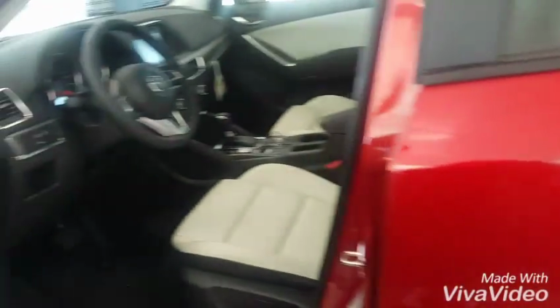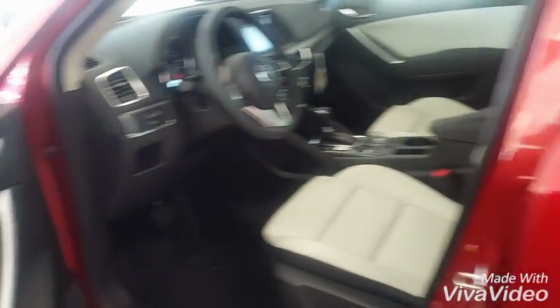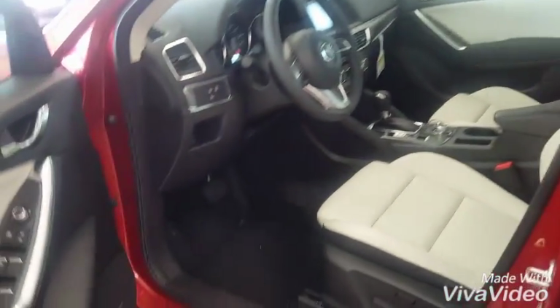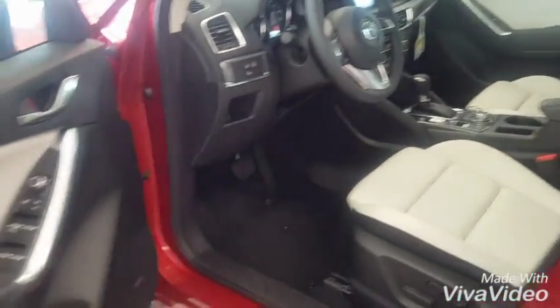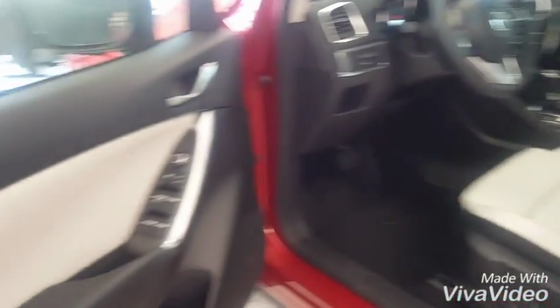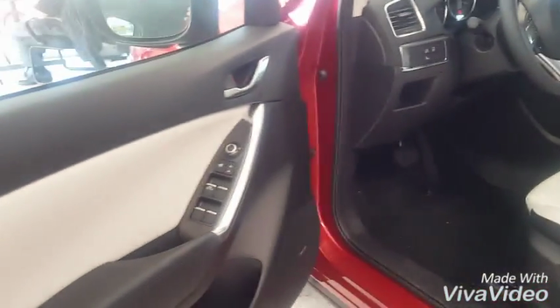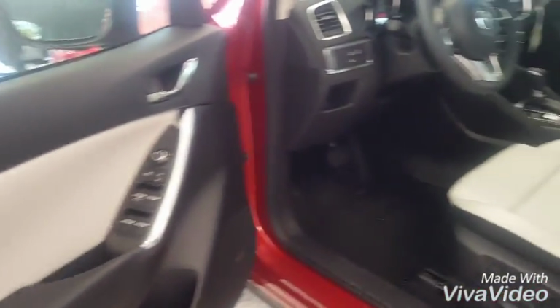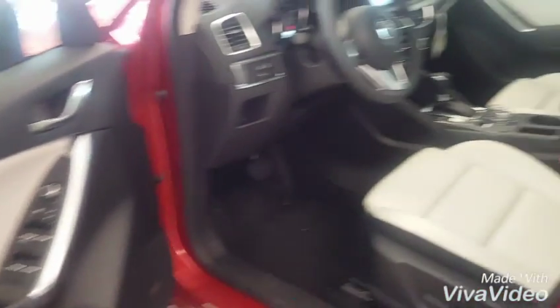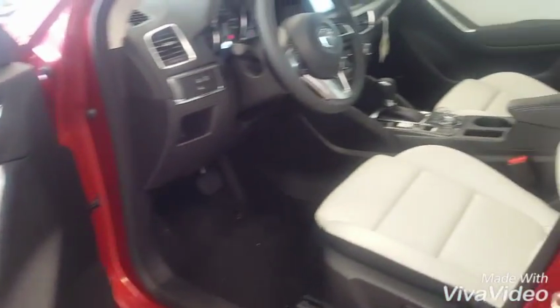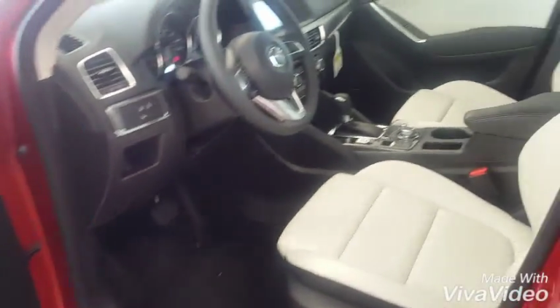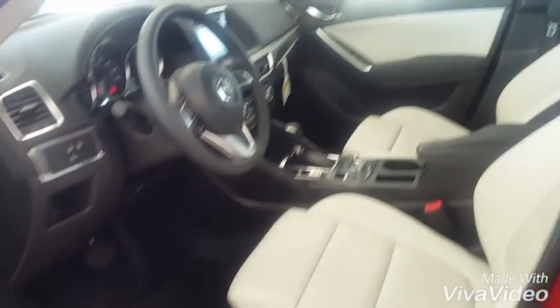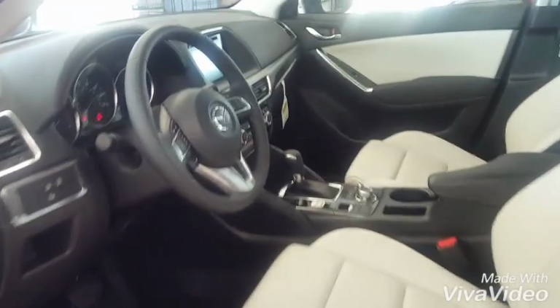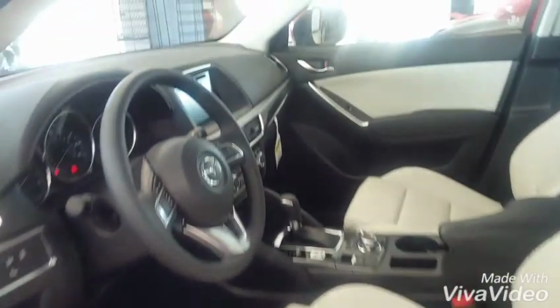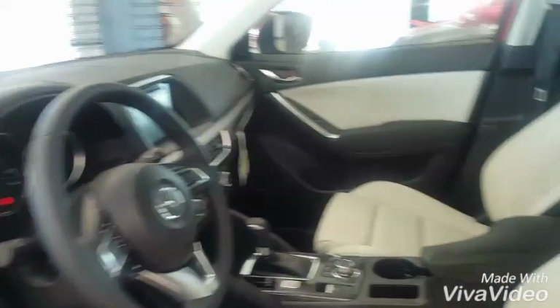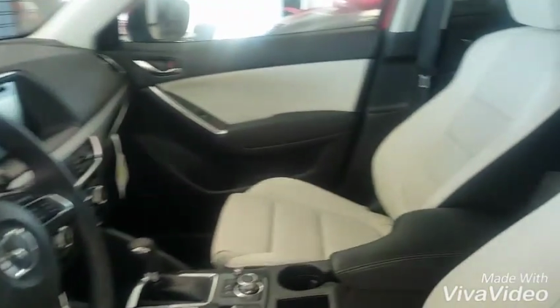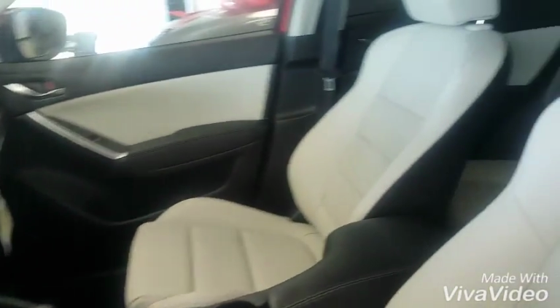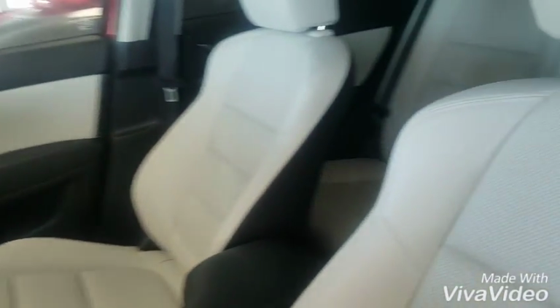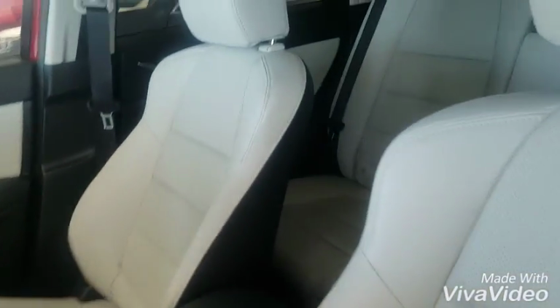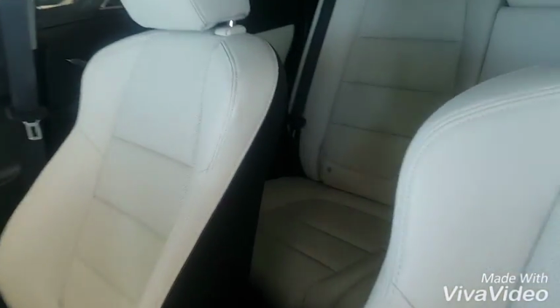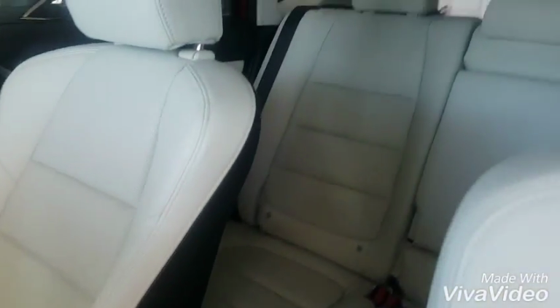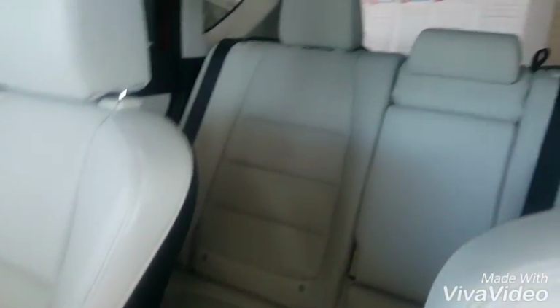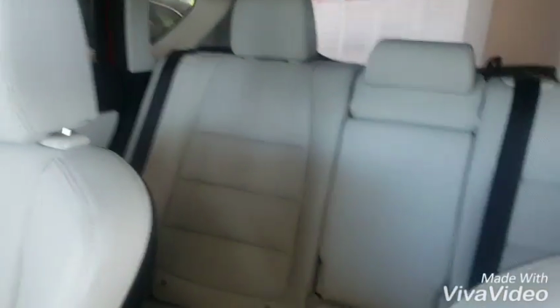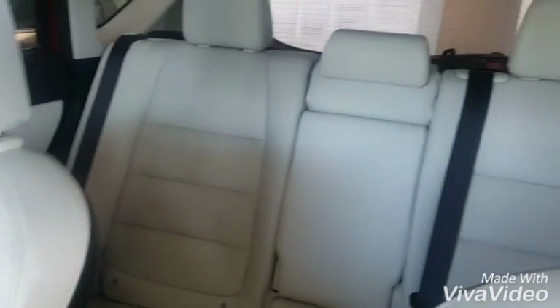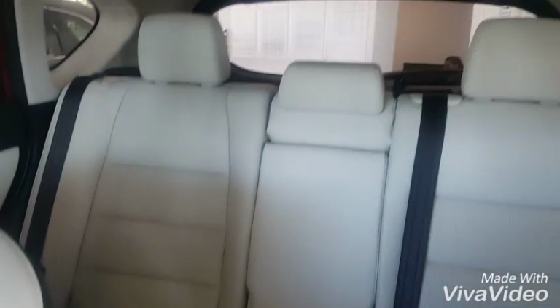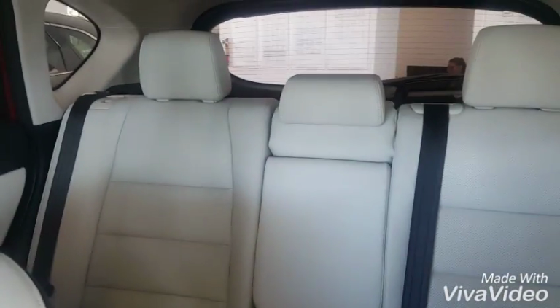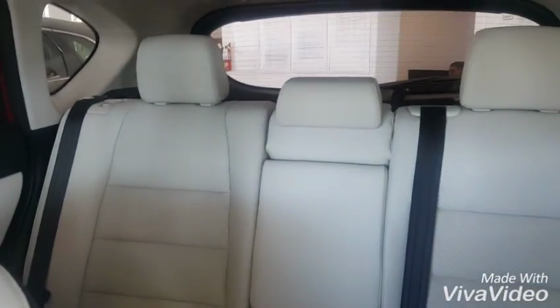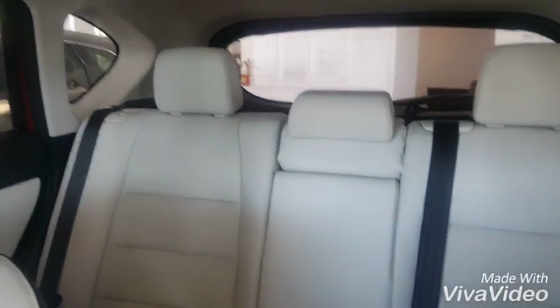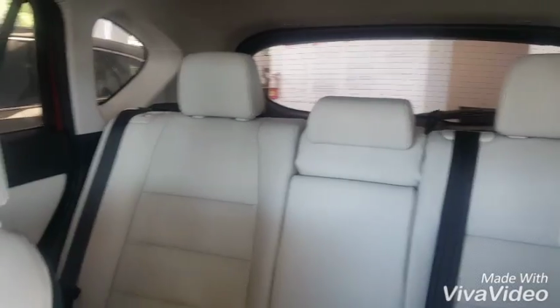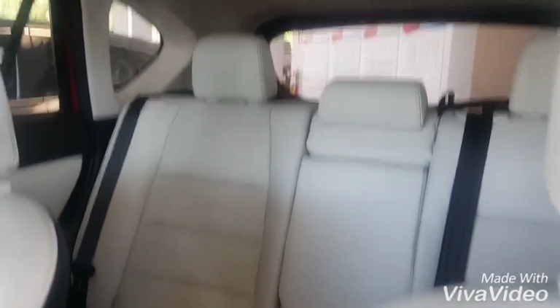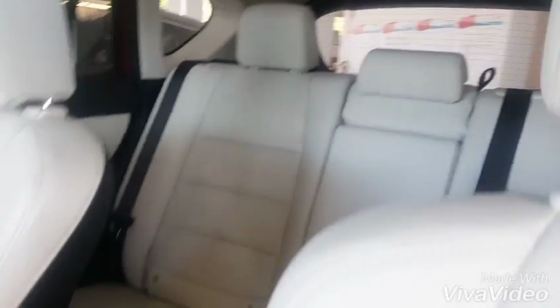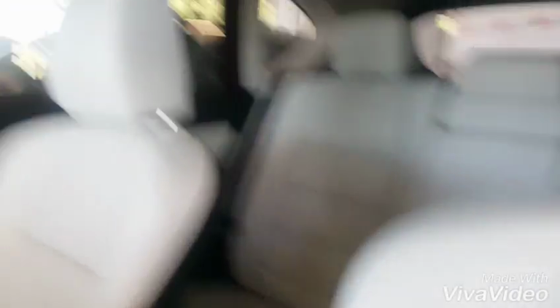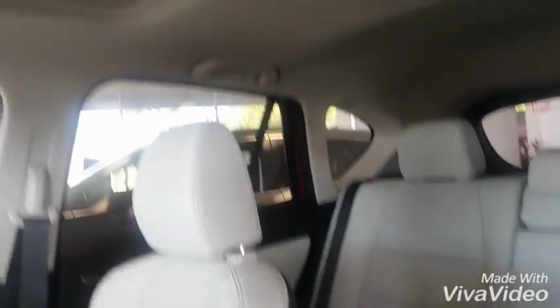You have the leather interior, and yours will be all black. You do have the blind spot alert. All of these seats in the back fold down individually, giving you a lot of space.